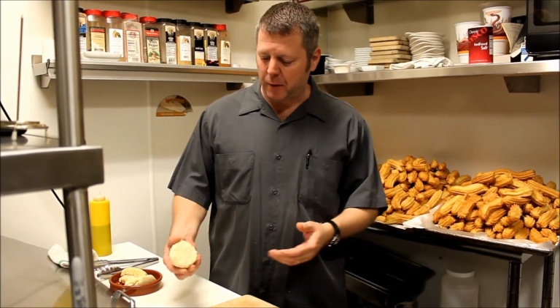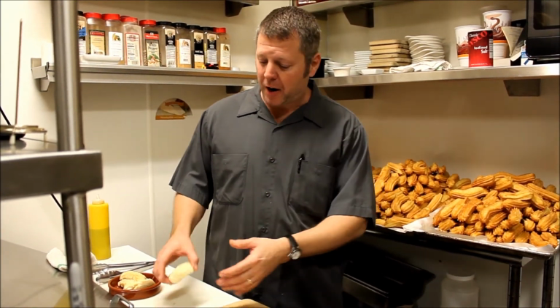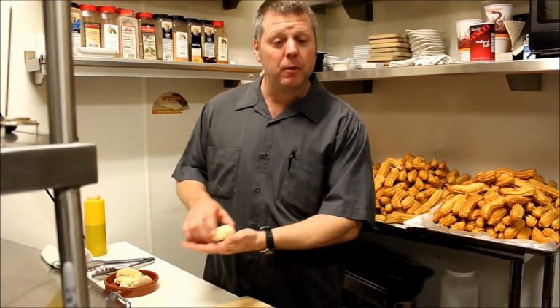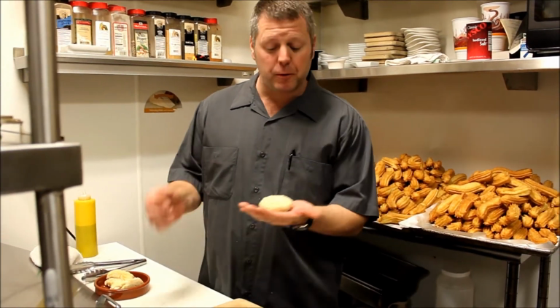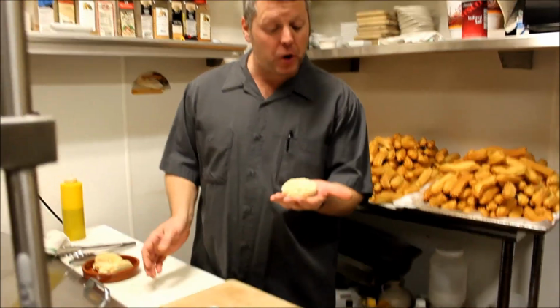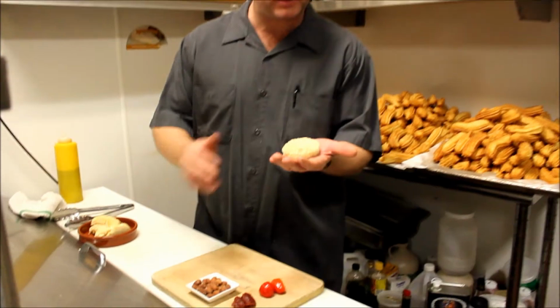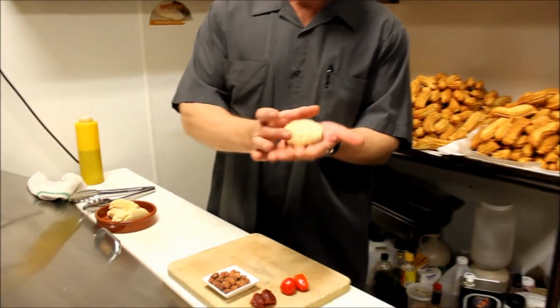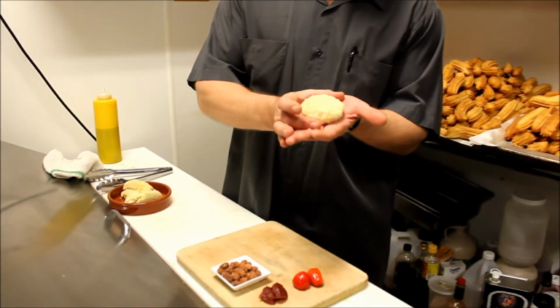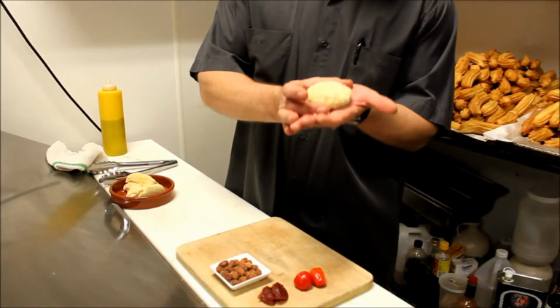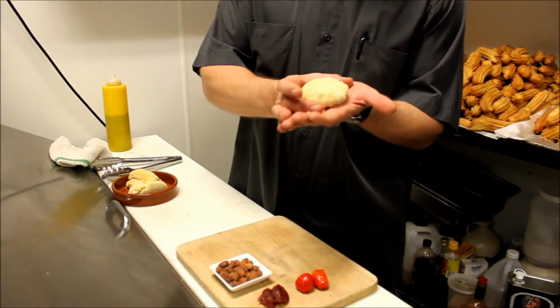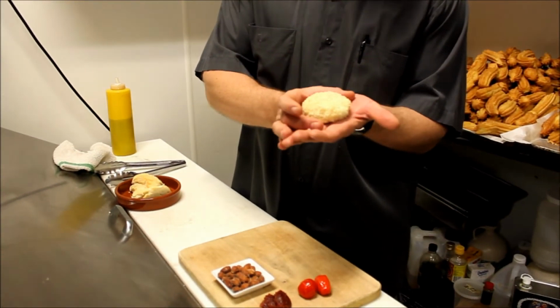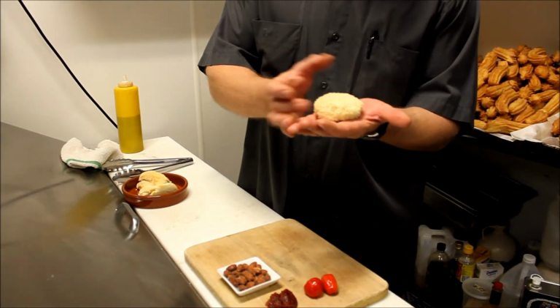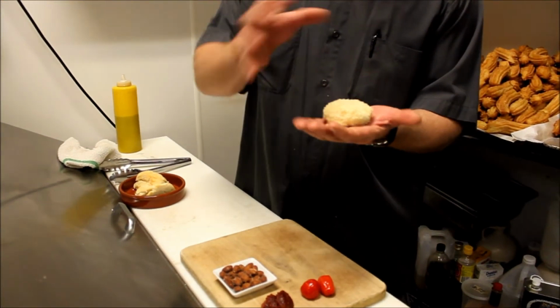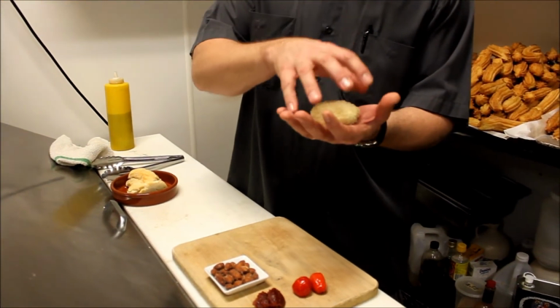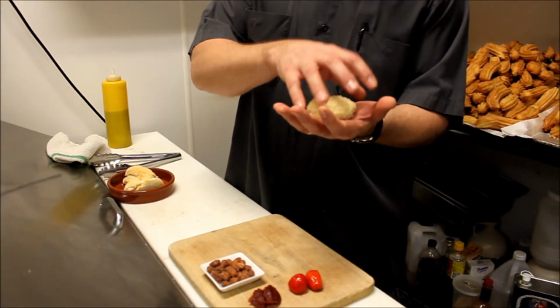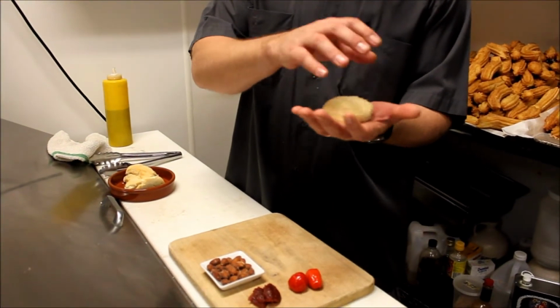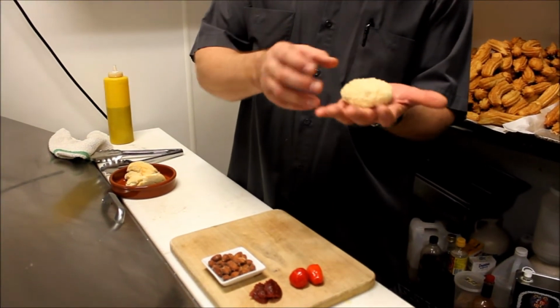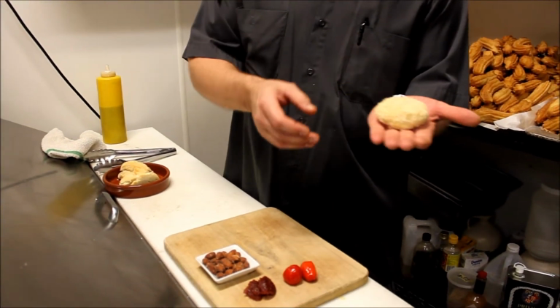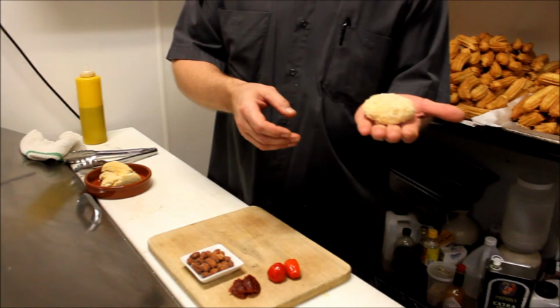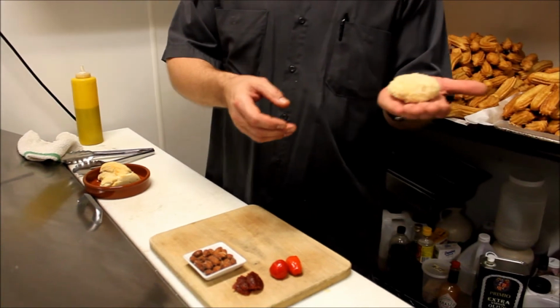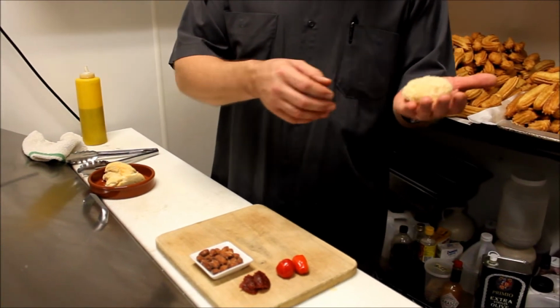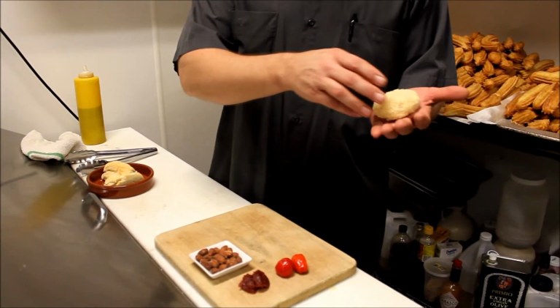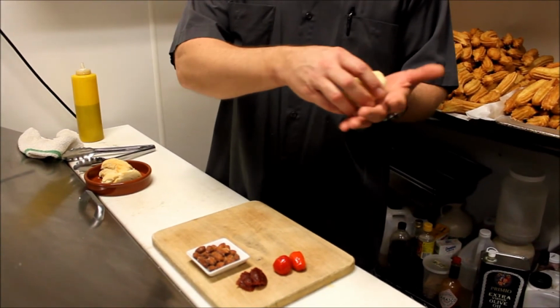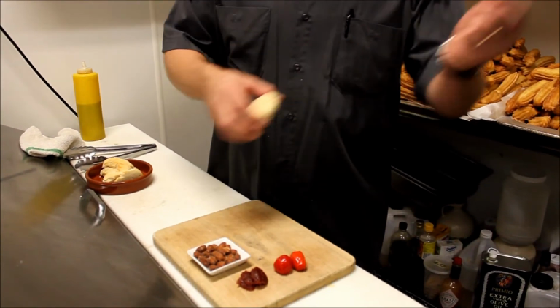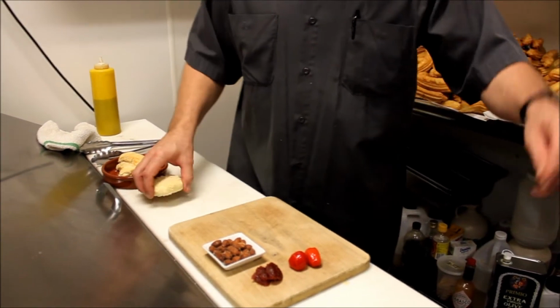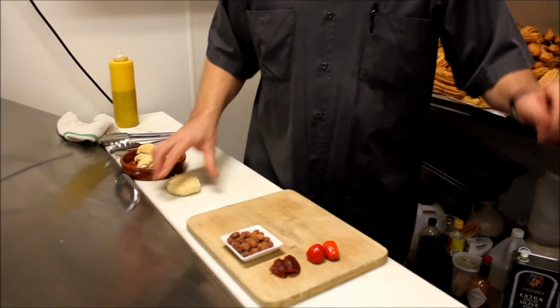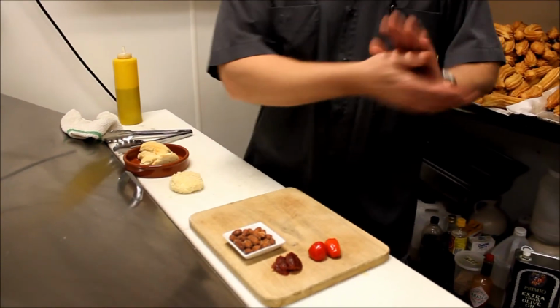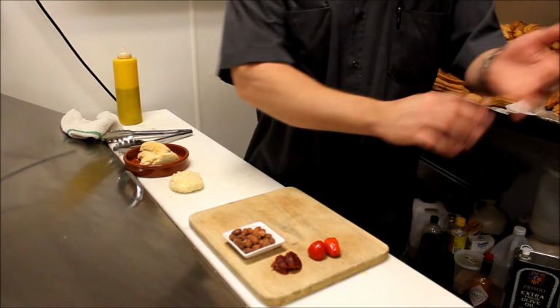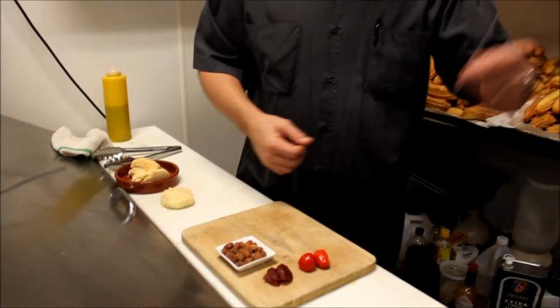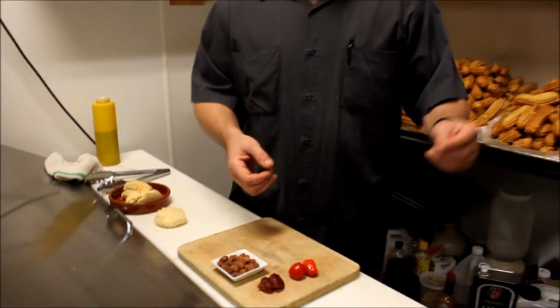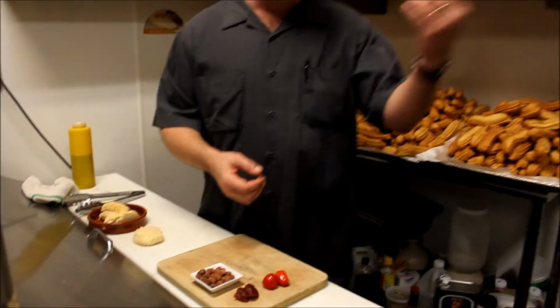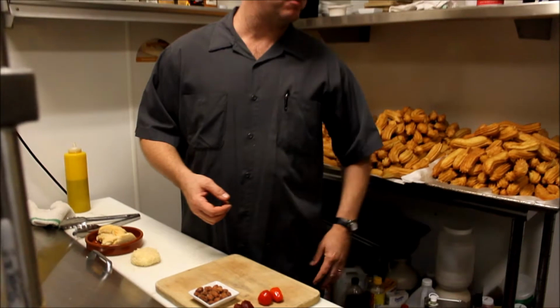We start off with a little fresh goat cheese, we form it into a little patty, and then we bread it with some flour, egg, and then some panko crumb. After we do that, we throw it into the fryer for about a minute and a half, and it comes out golden brown.